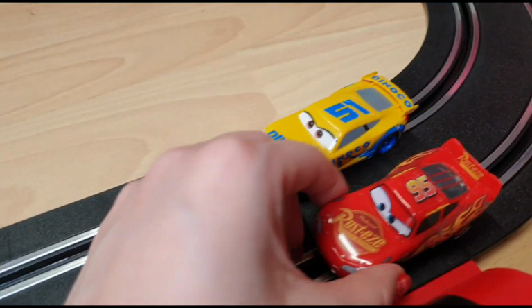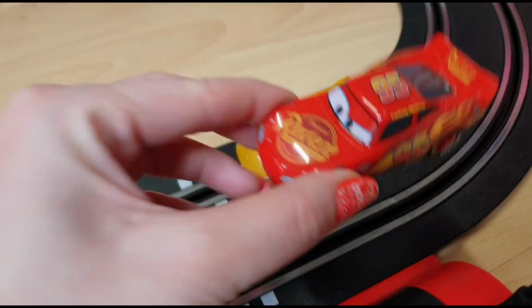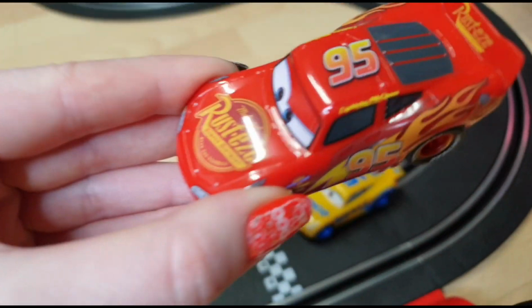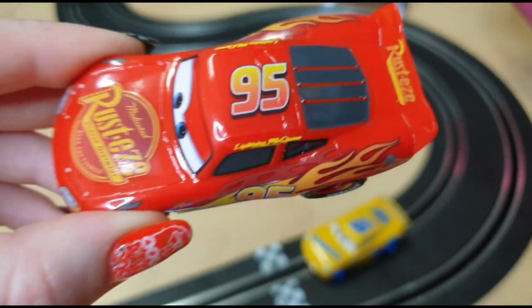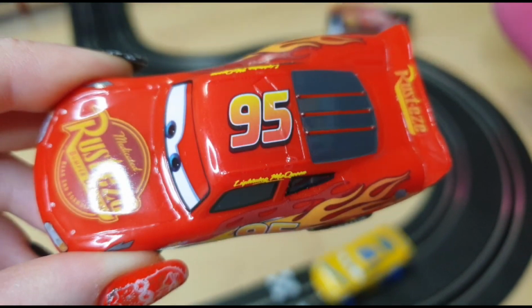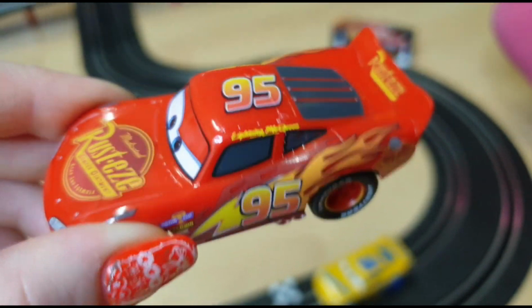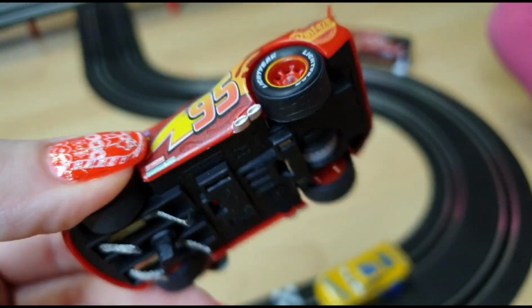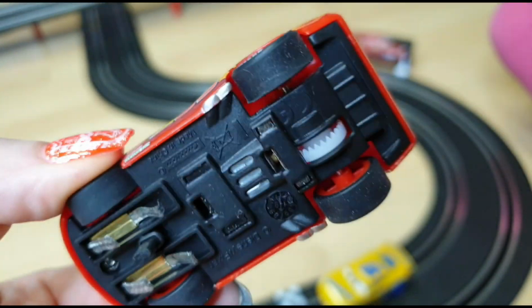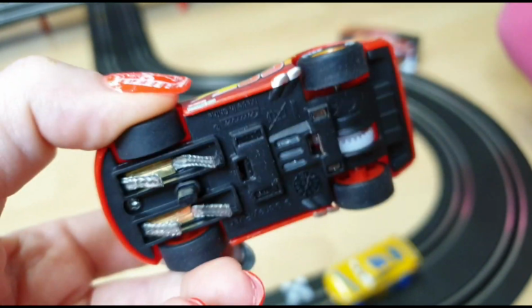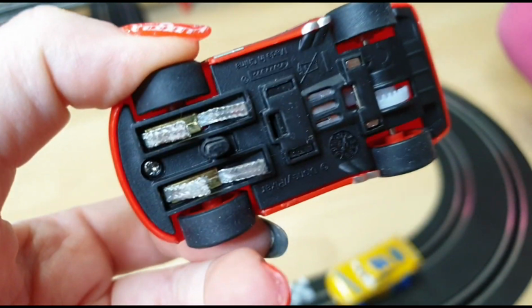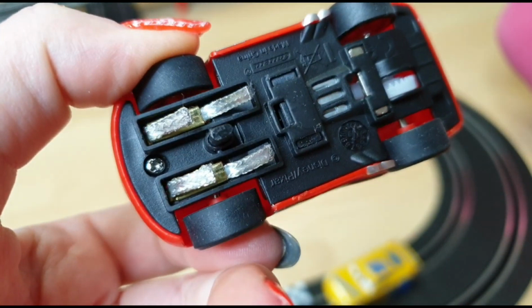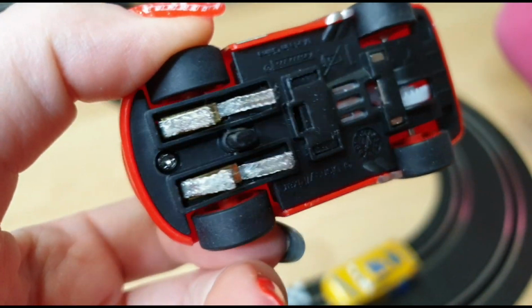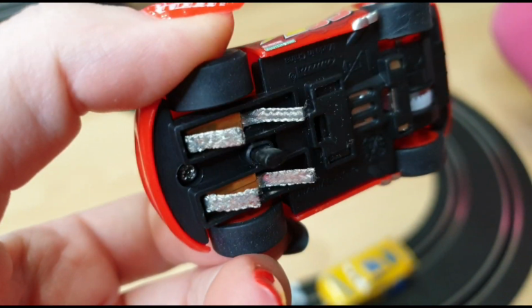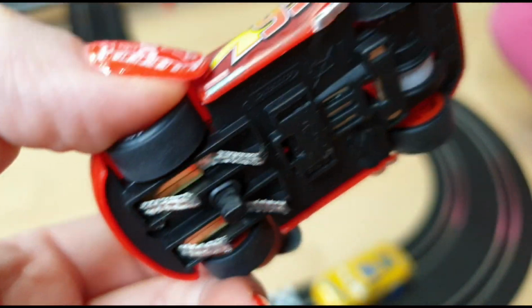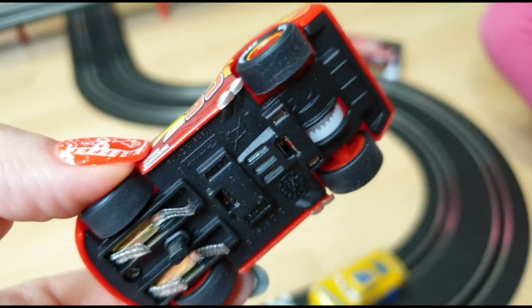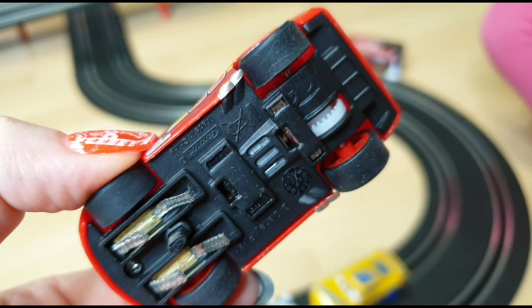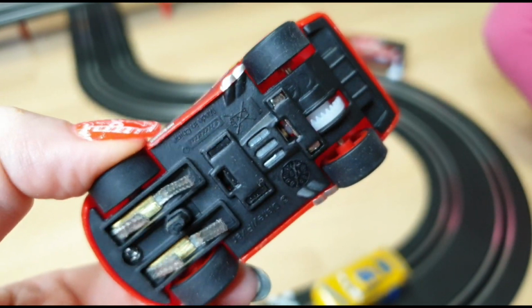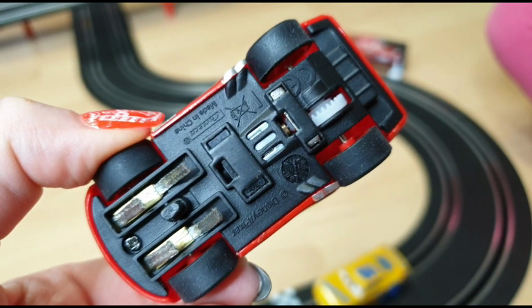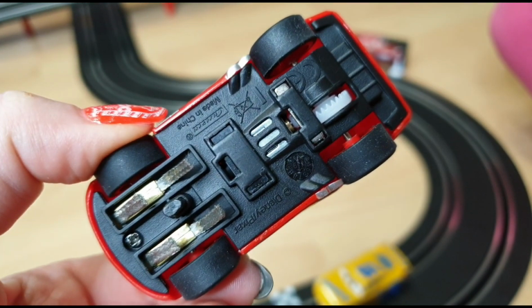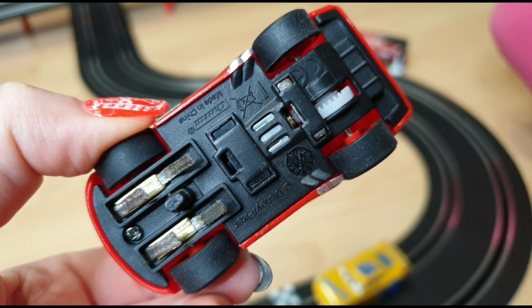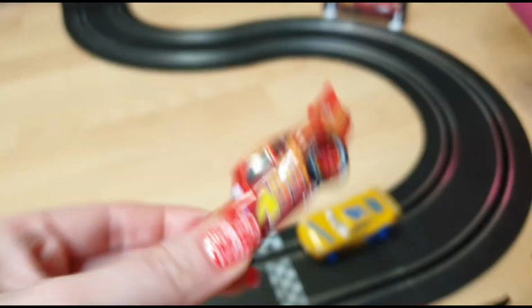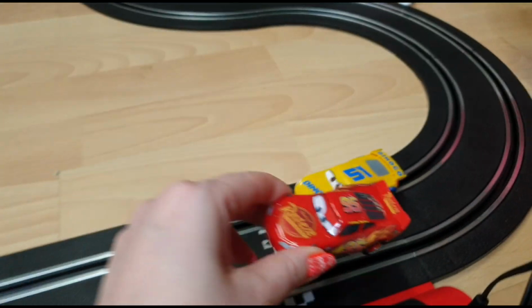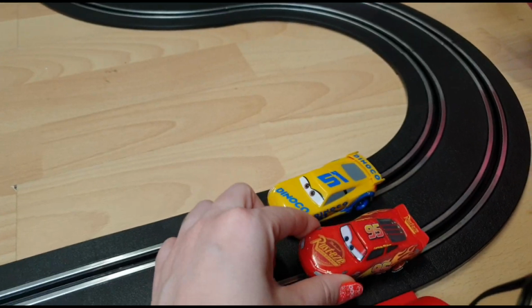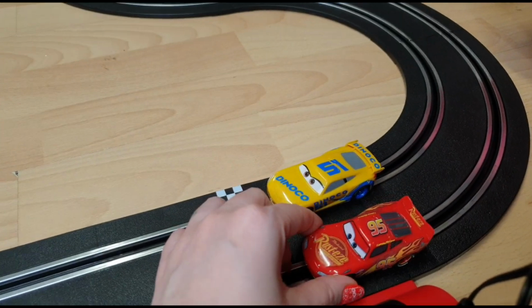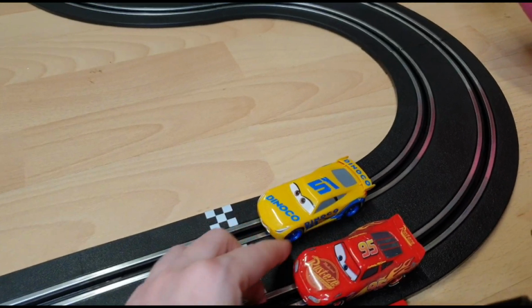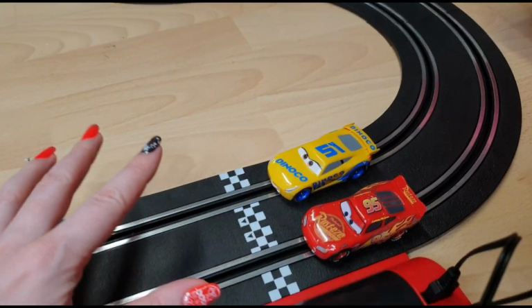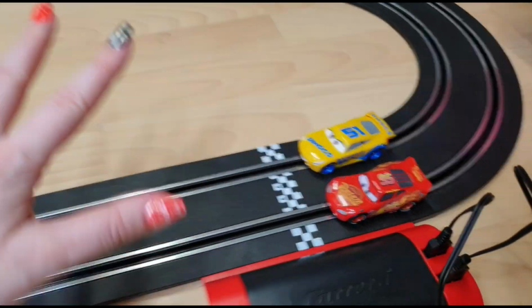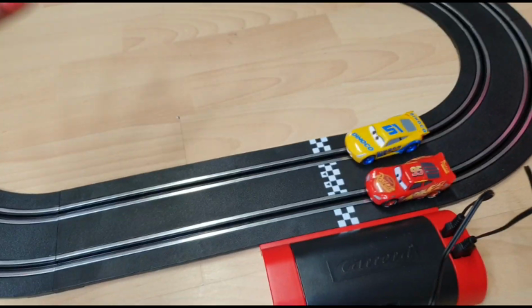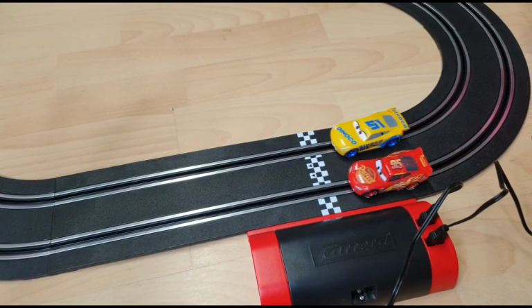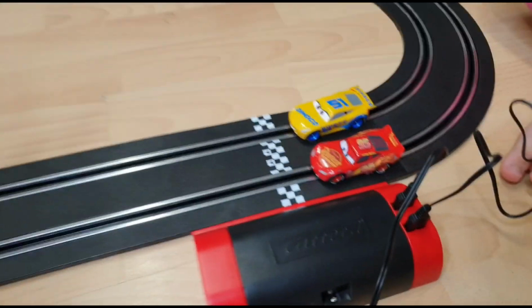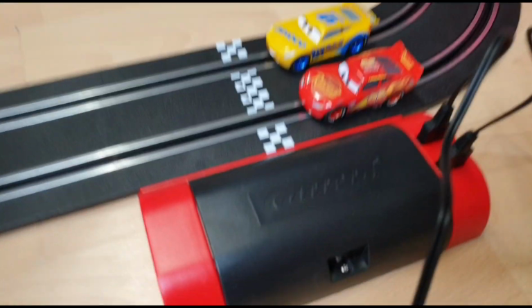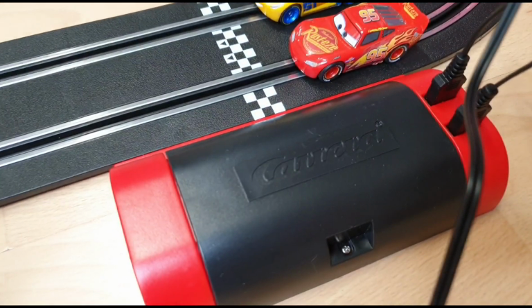Let's take a closer look at the cars. This is how they work. And you can always connect more cars or more tracks to make an even larger set. That's really cool!